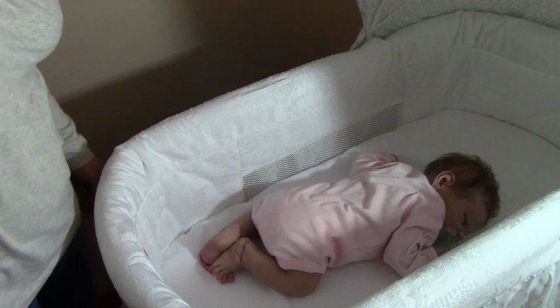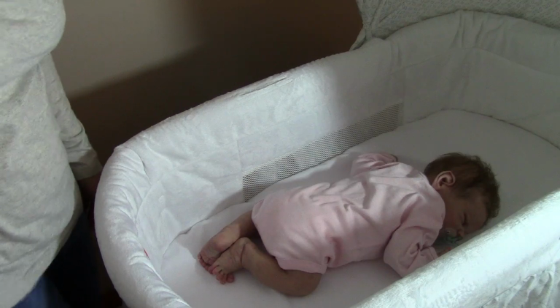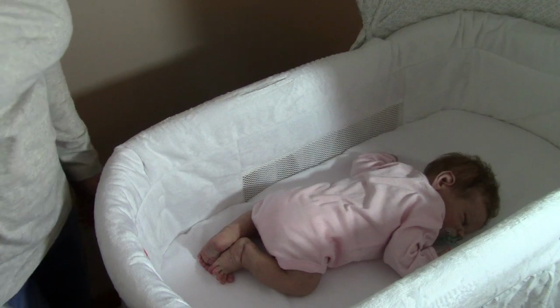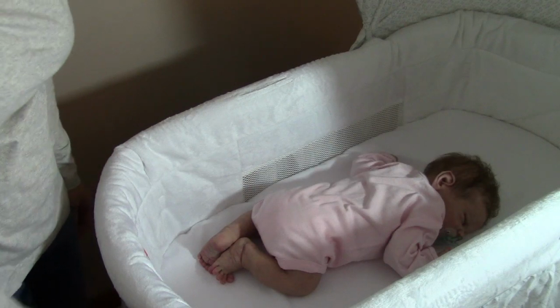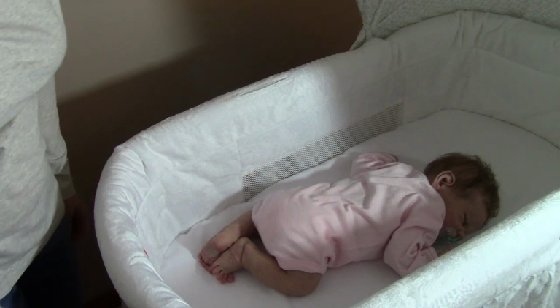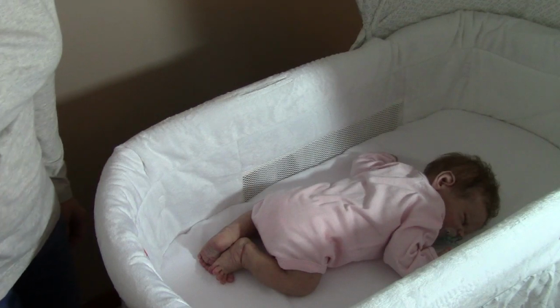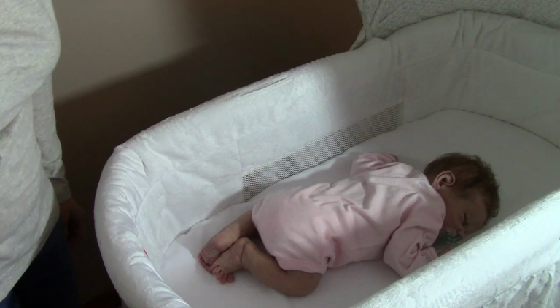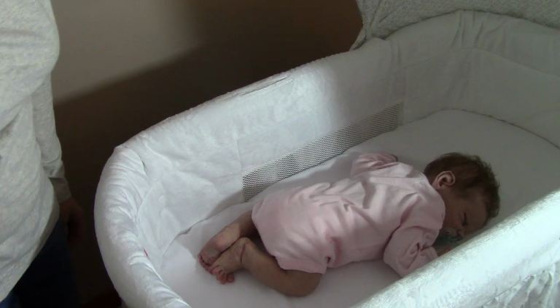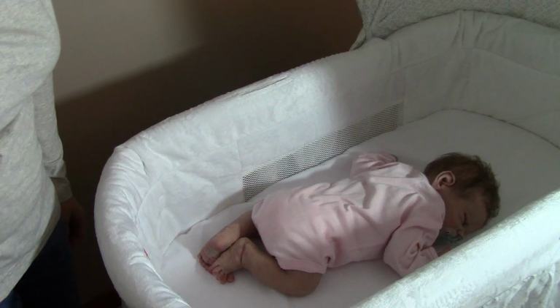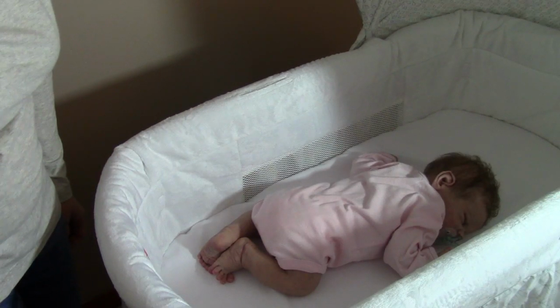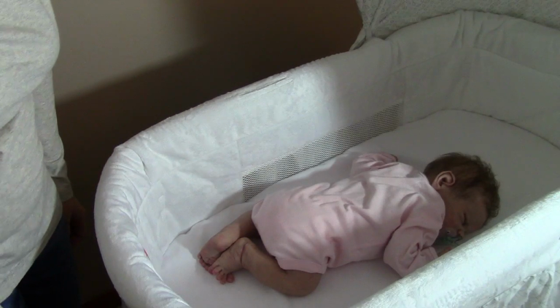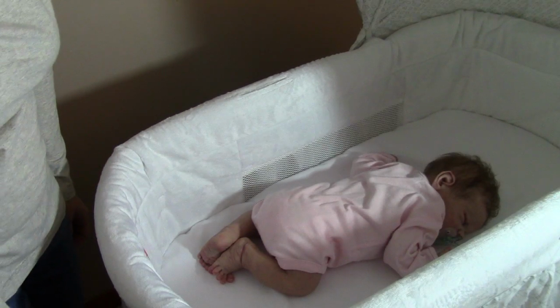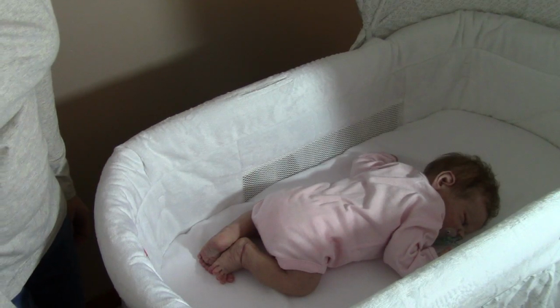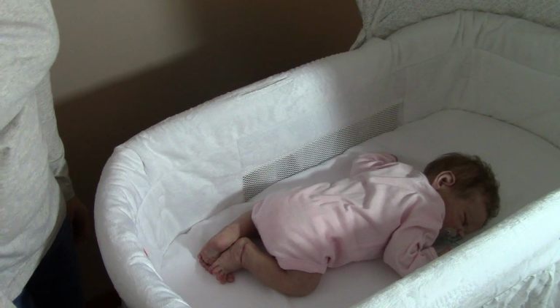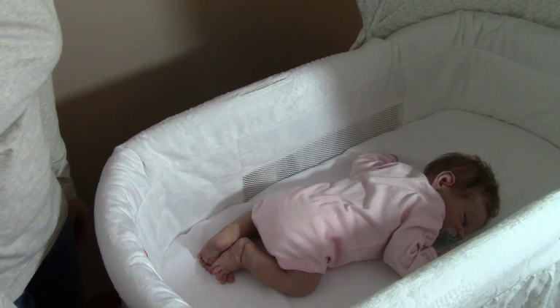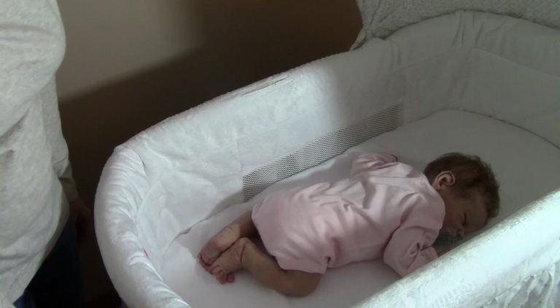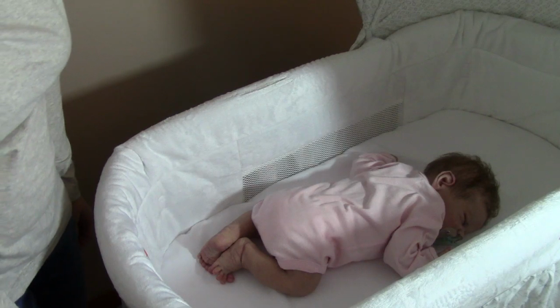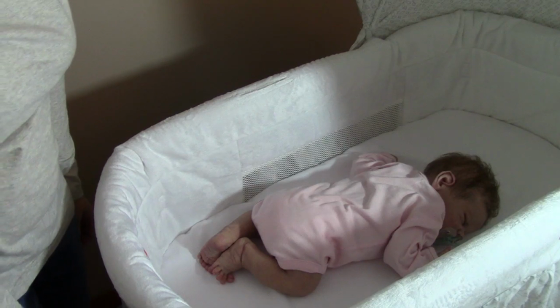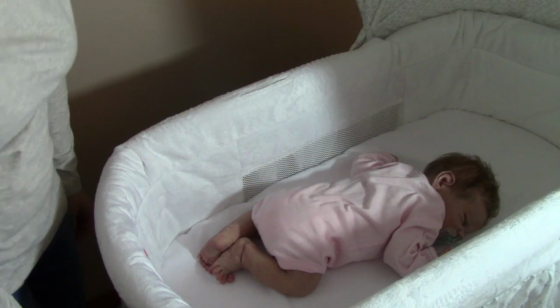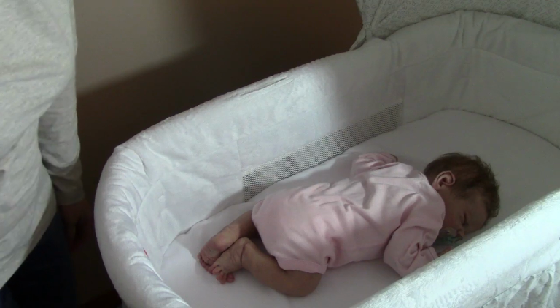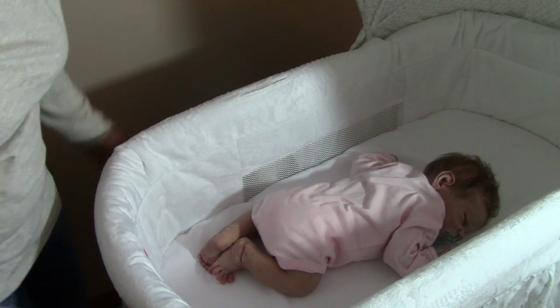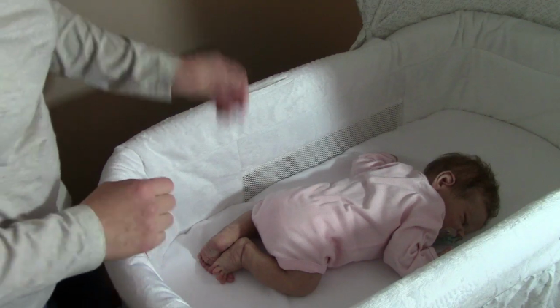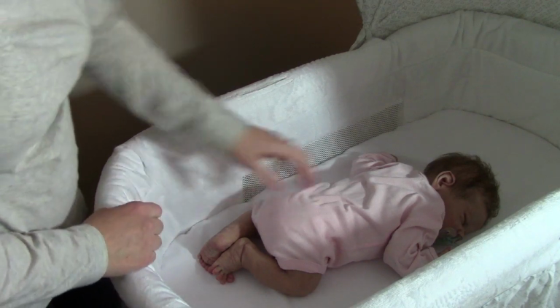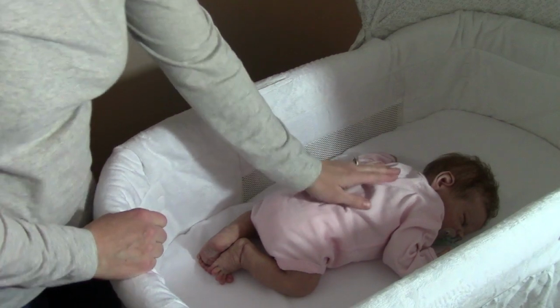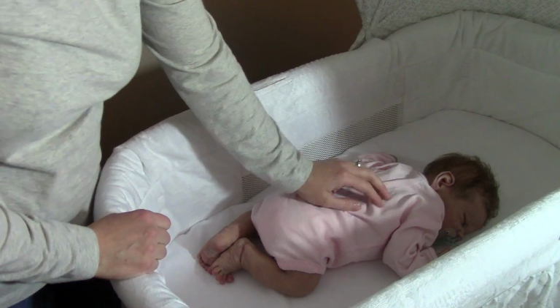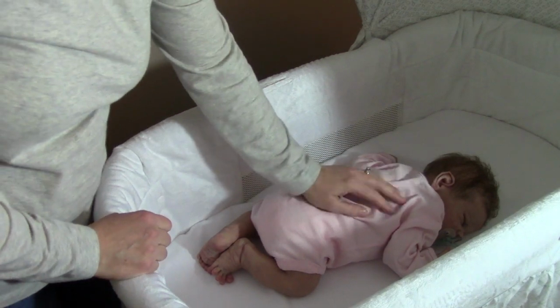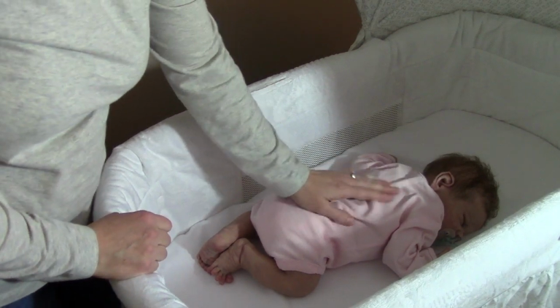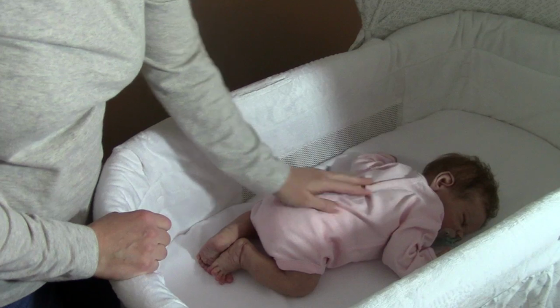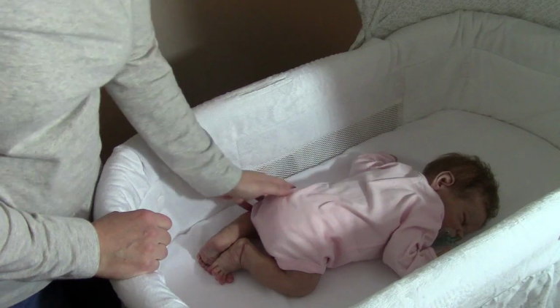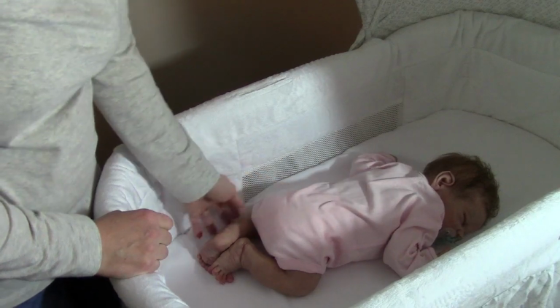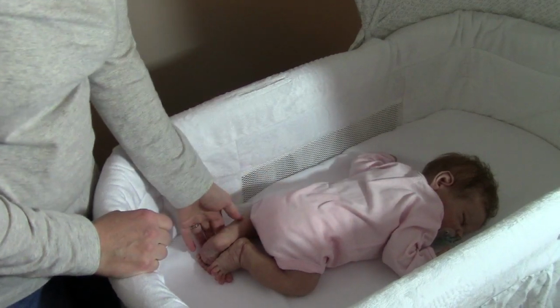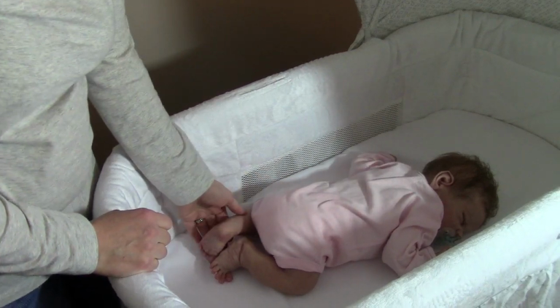Hi, this is Love My Babies. I was just going to change little Grace into her pajamas for the night. She's on her belly. Love her little feet.